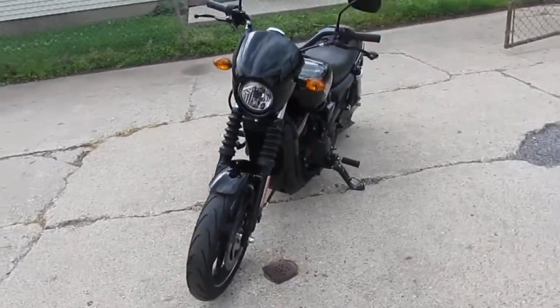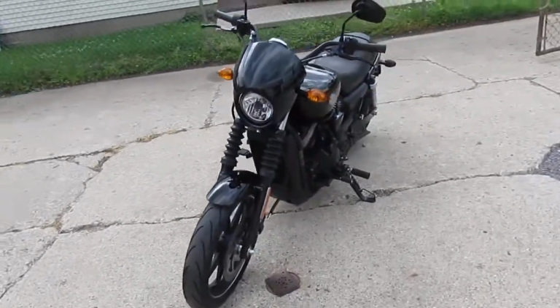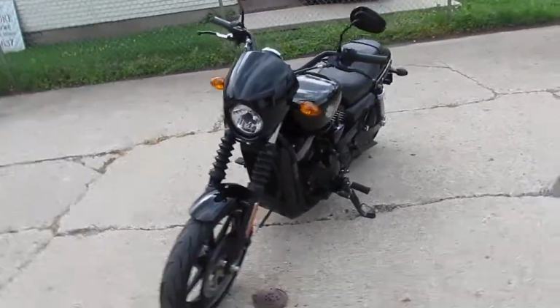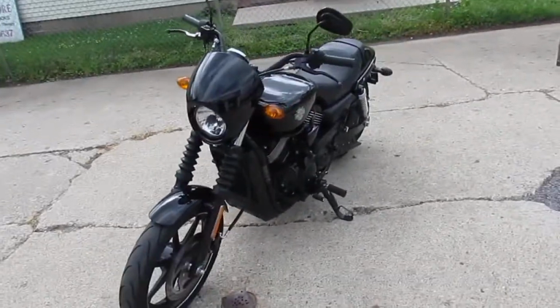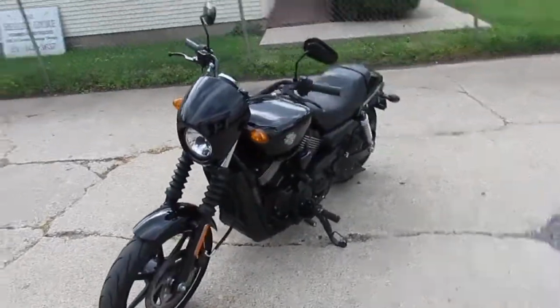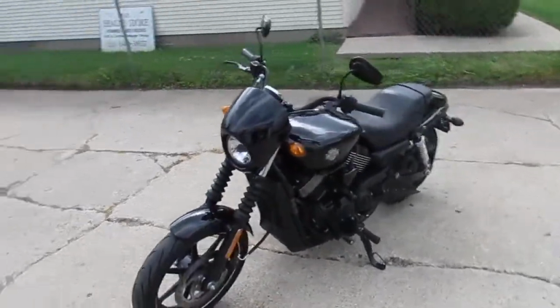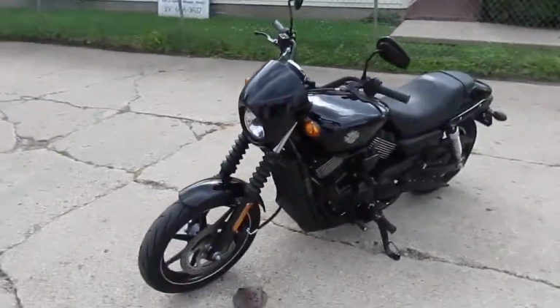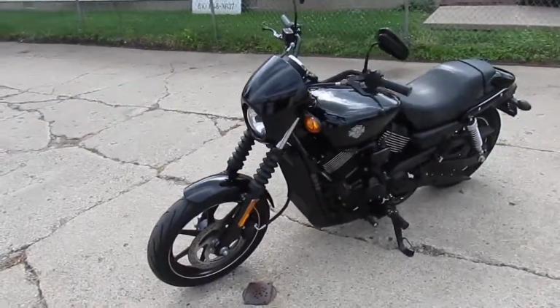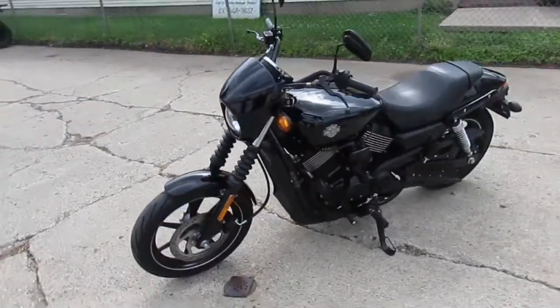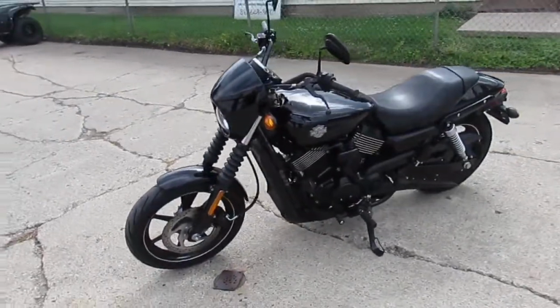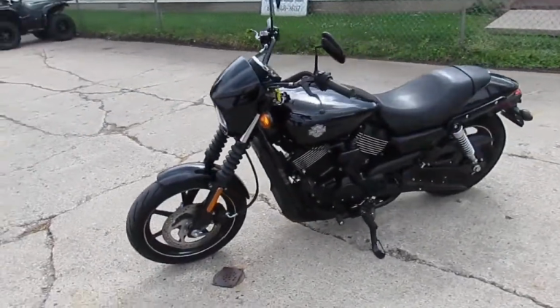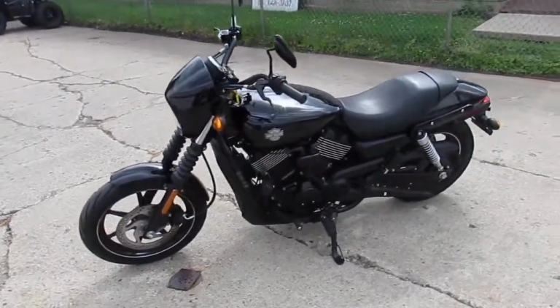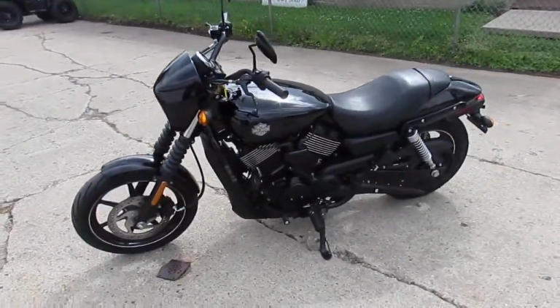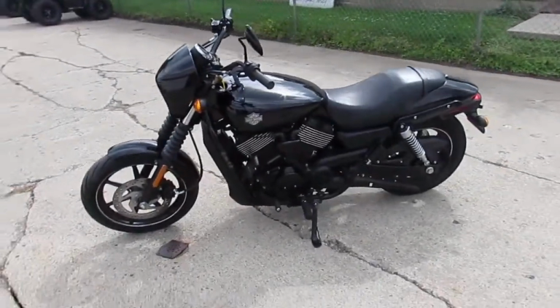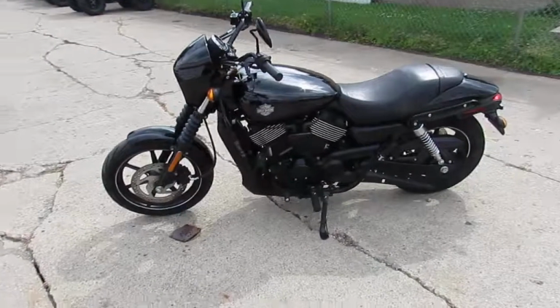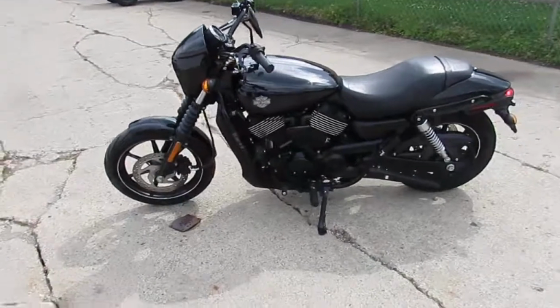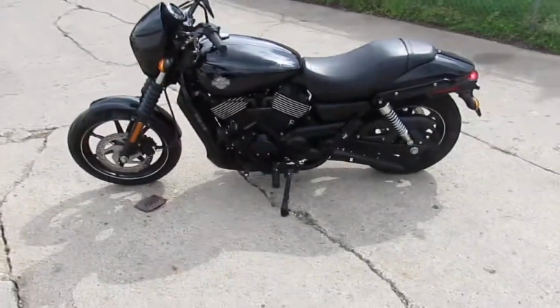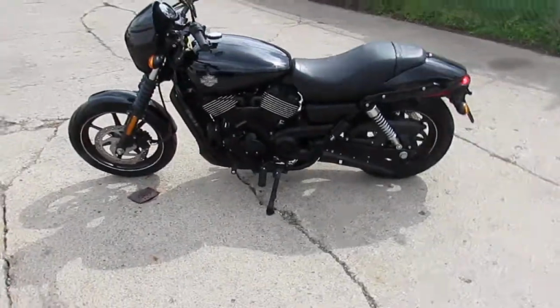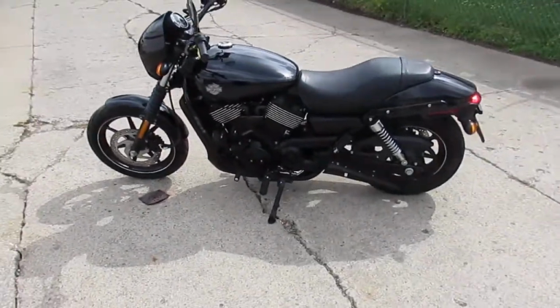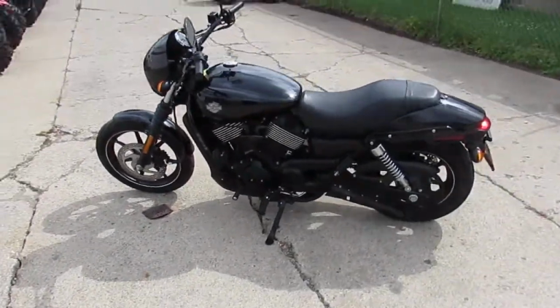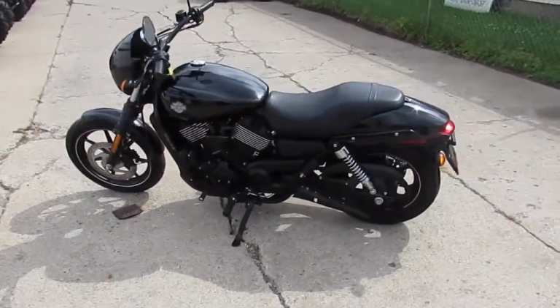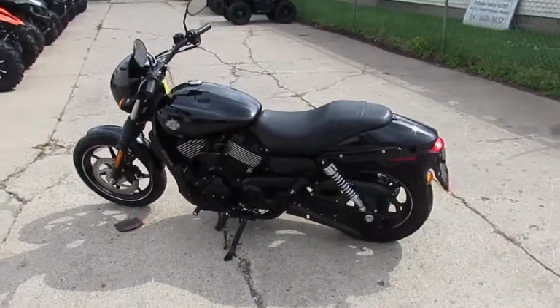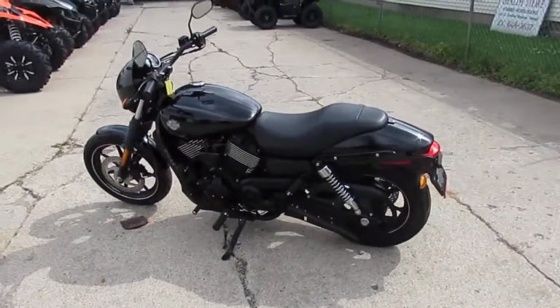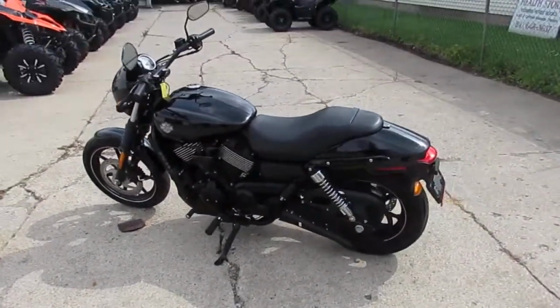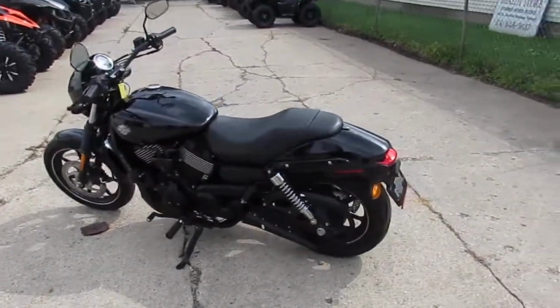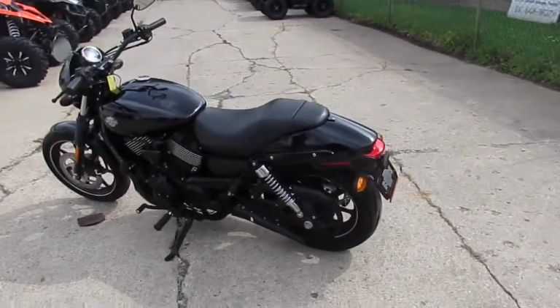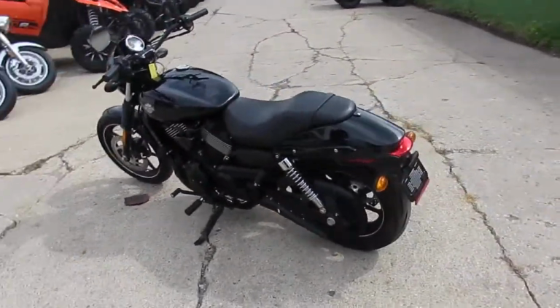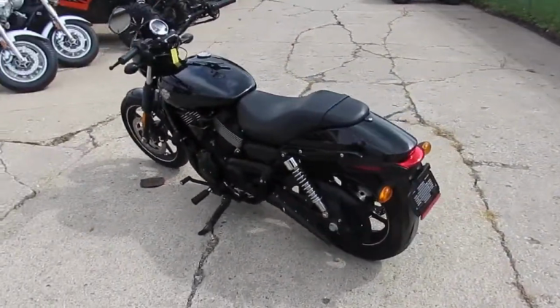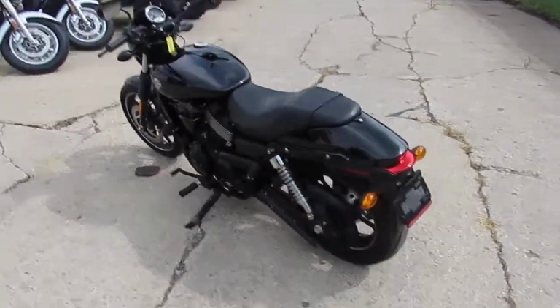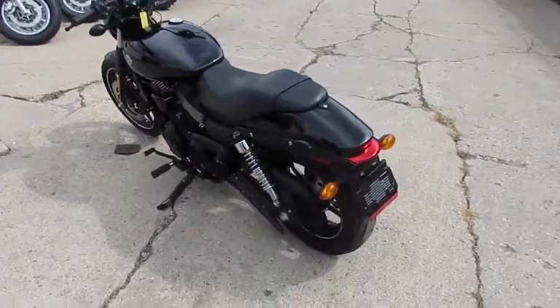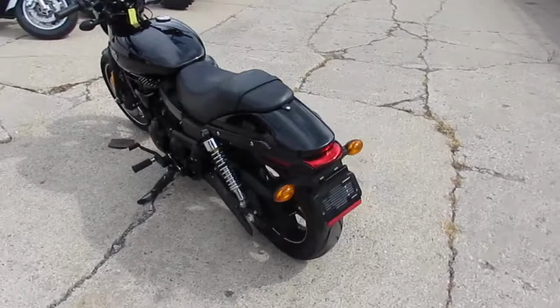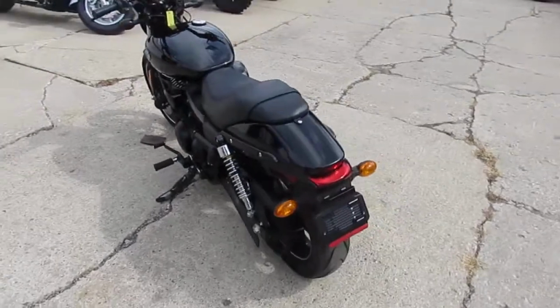It's got 3,312 miles. Paint's perfect. This thing rips down the road. It's a good looking bike, guys. It's also got the Bassani exhaust, which sounds awesome on this 750.